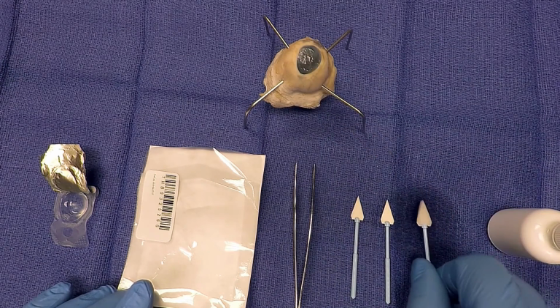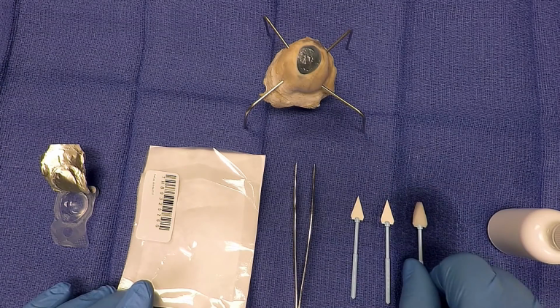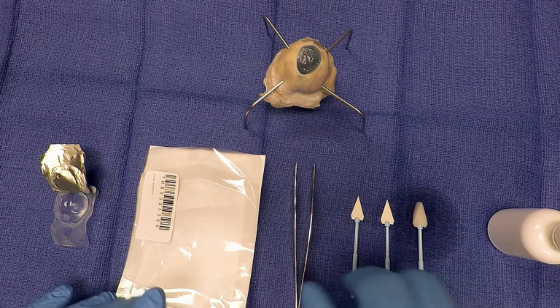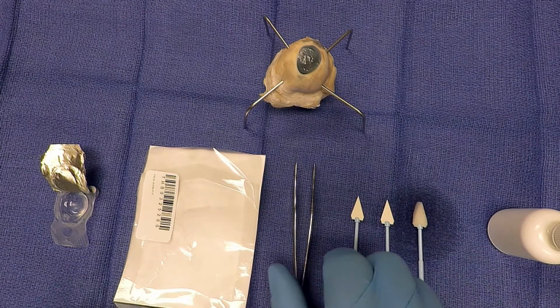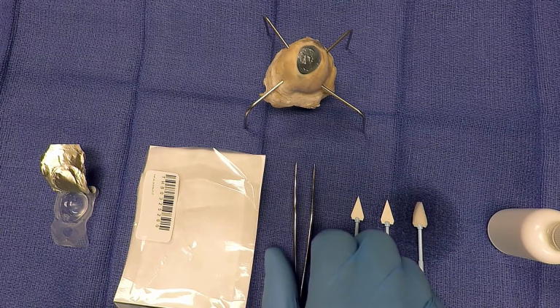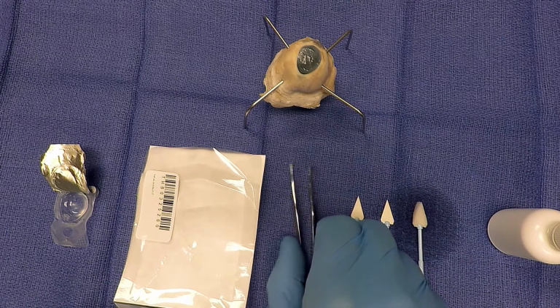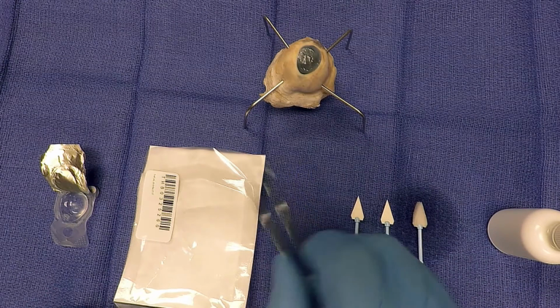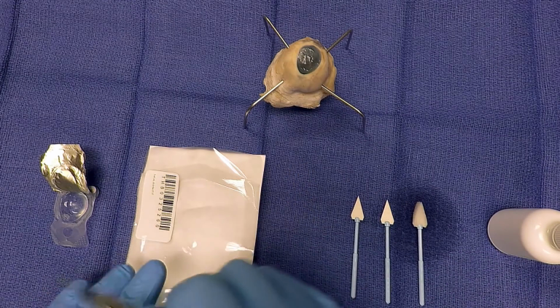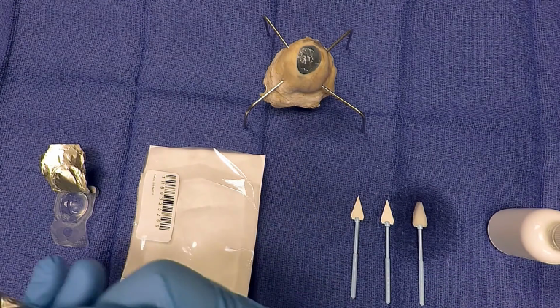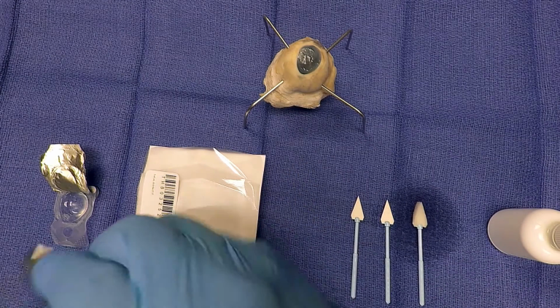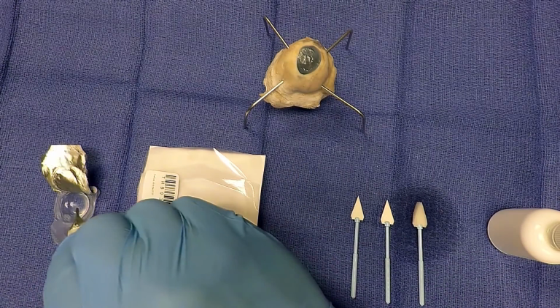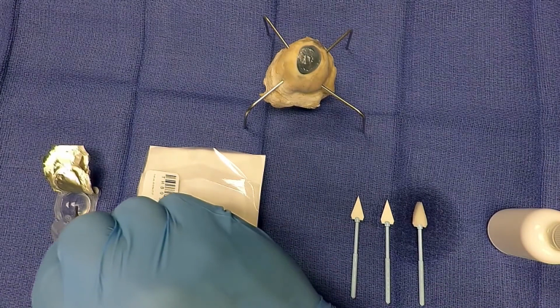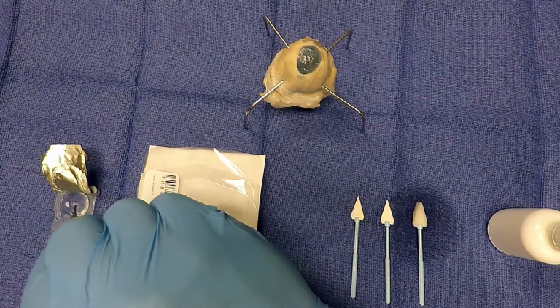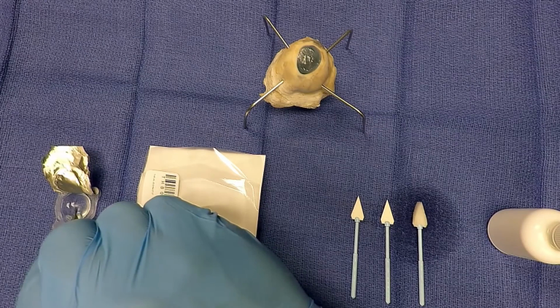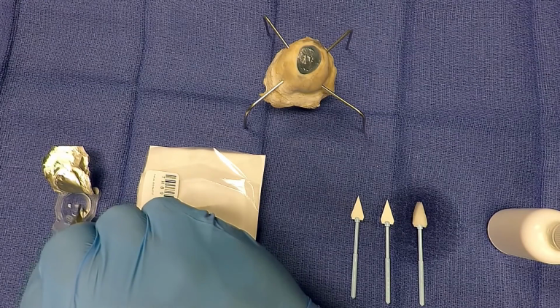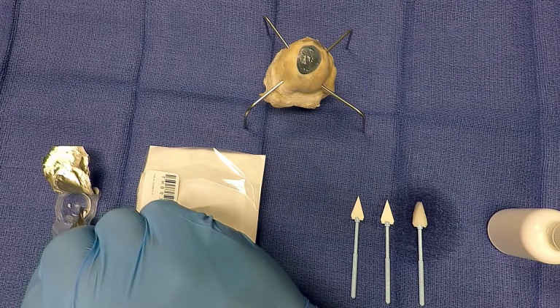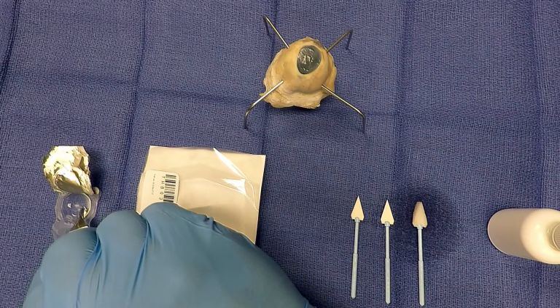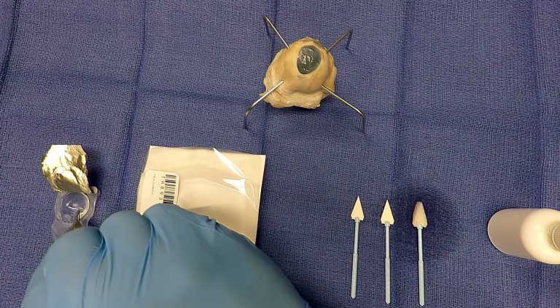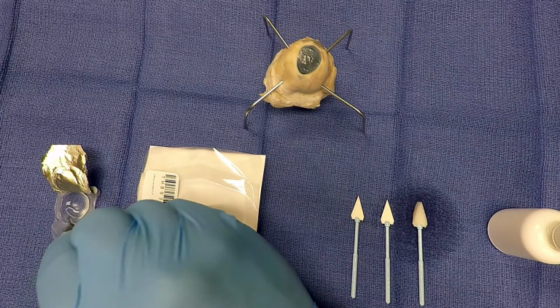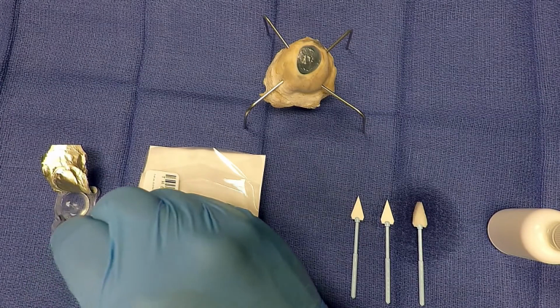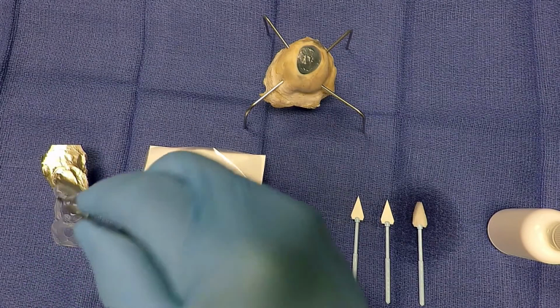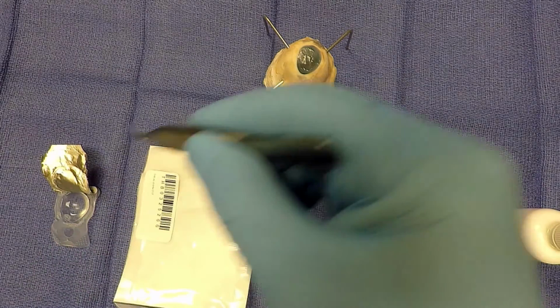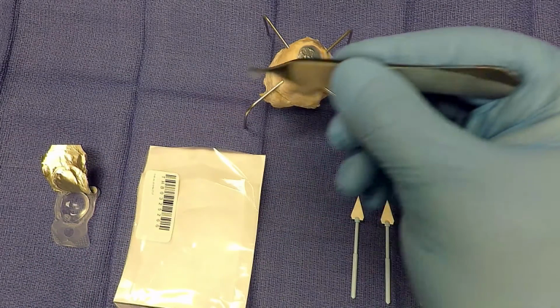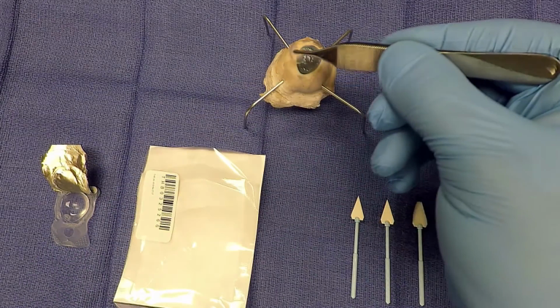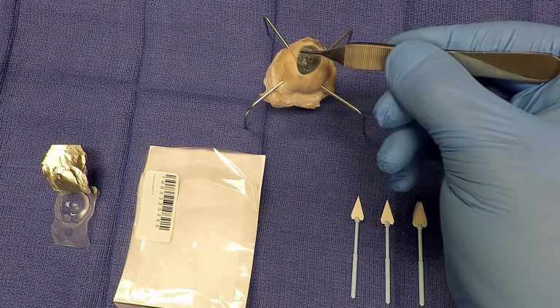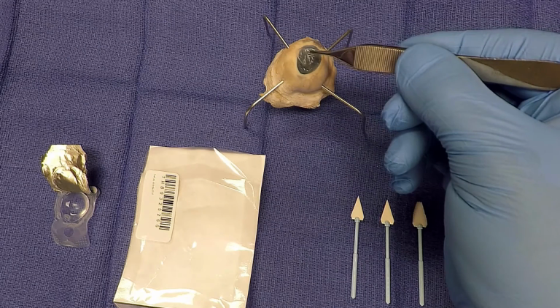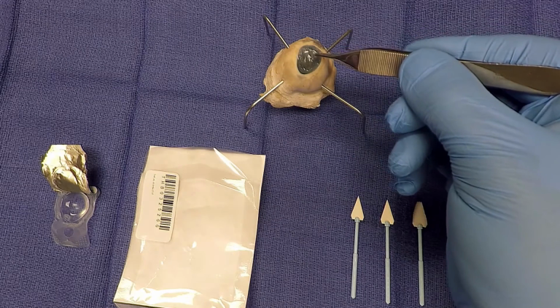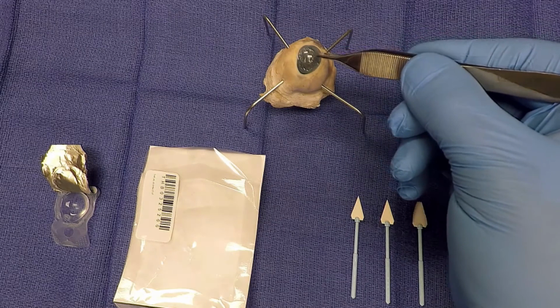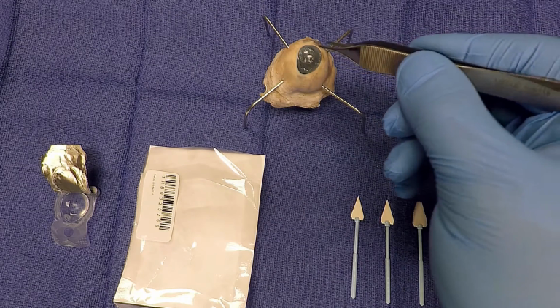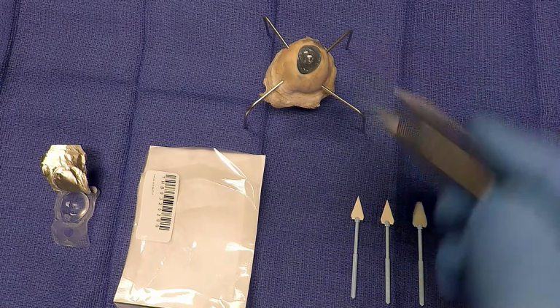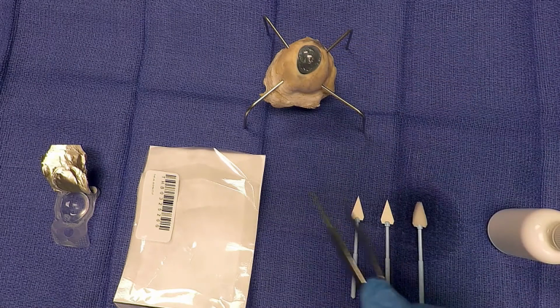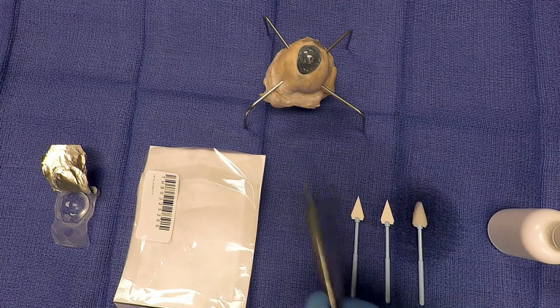Finally, take your preferred bandage contact lens and place it over the amniotic membrane to create a barrier or bandage to keep the membrane from migrating. Using the soft cell sponge, smooth out any bubbles that may be under the surface of the contact lens.